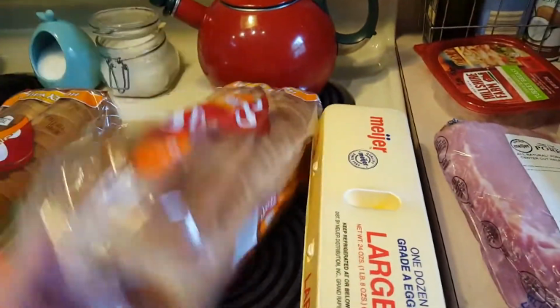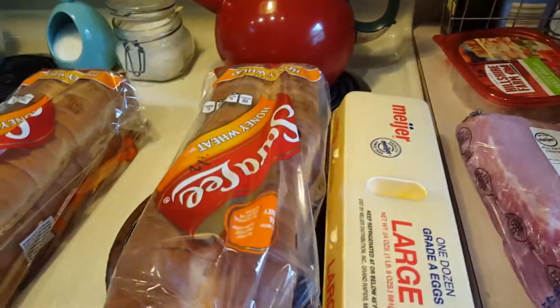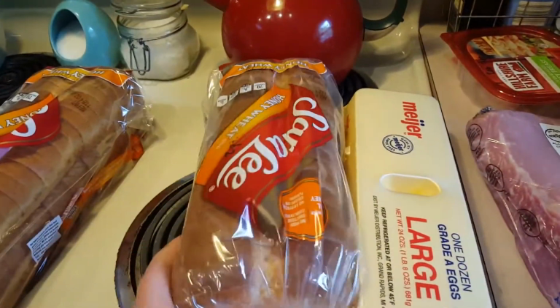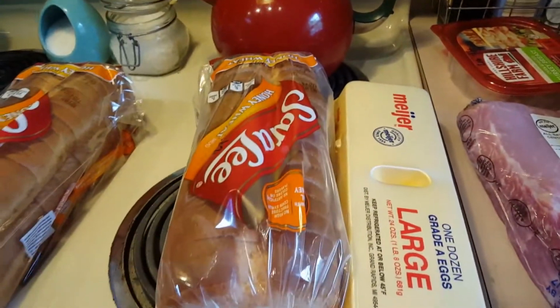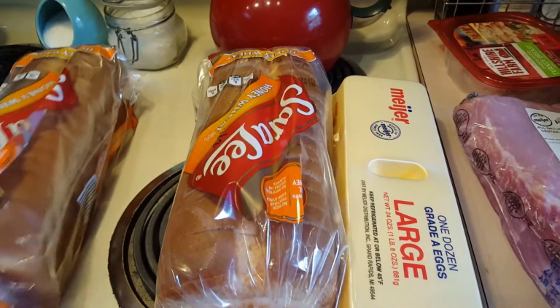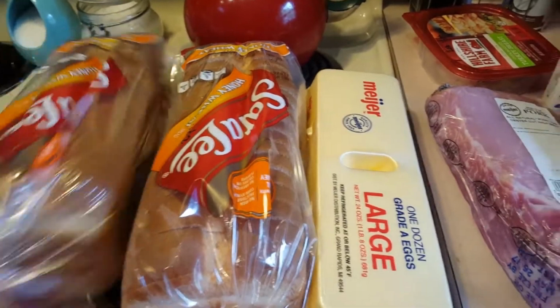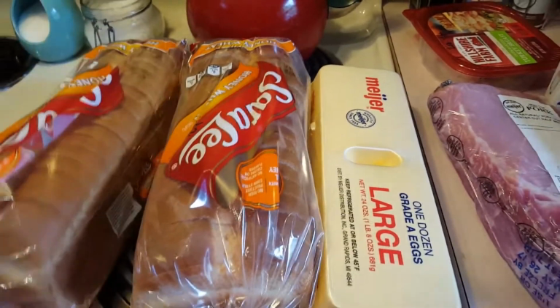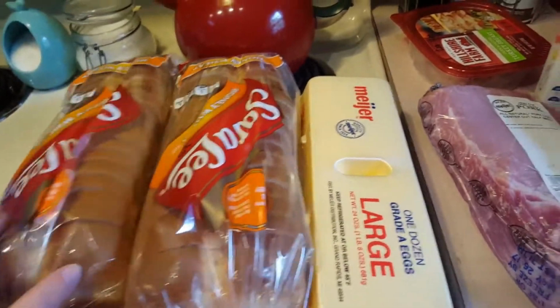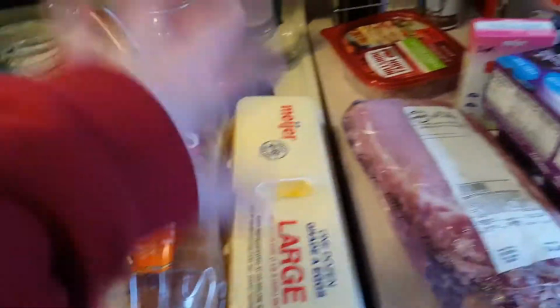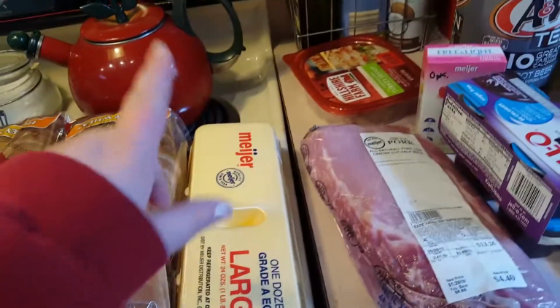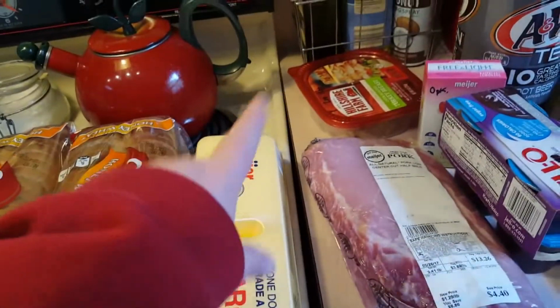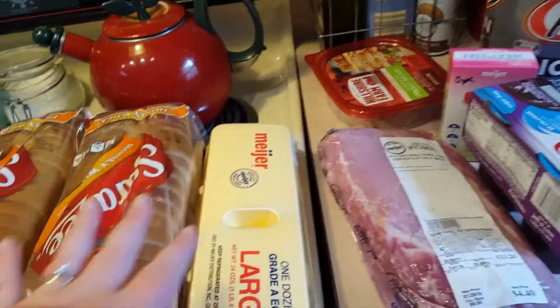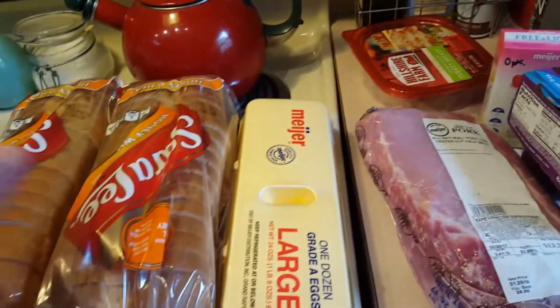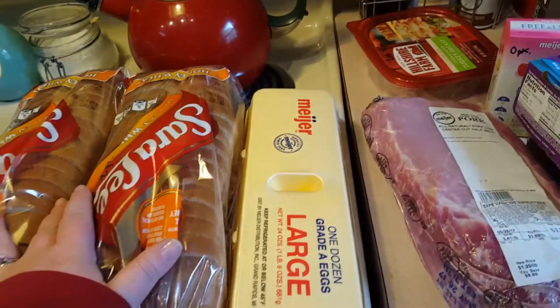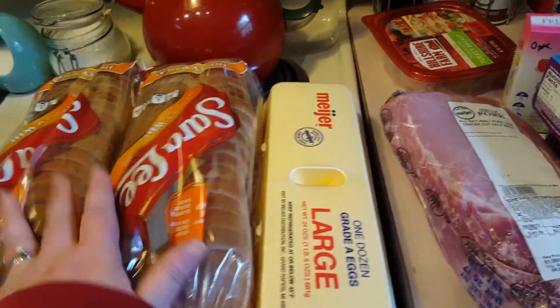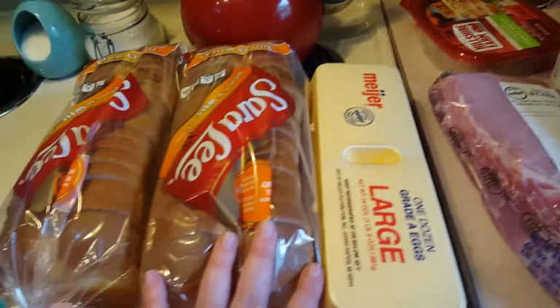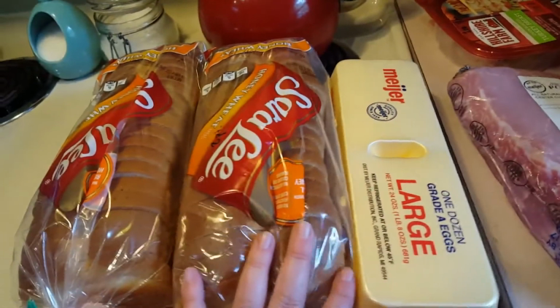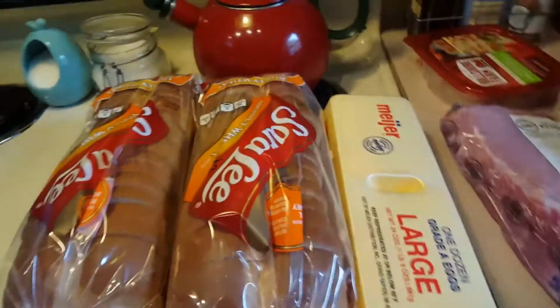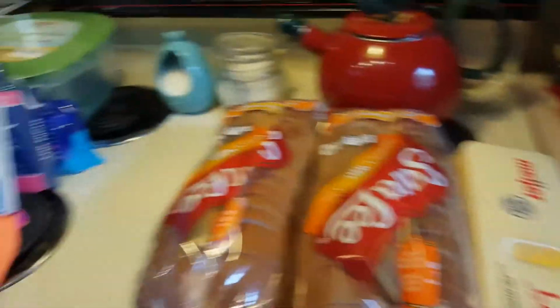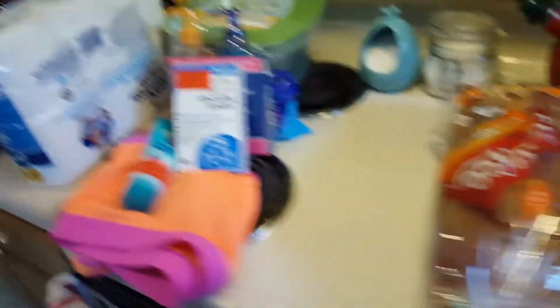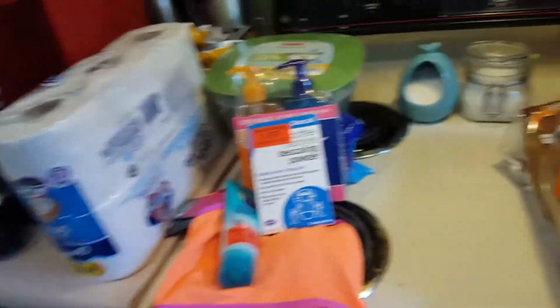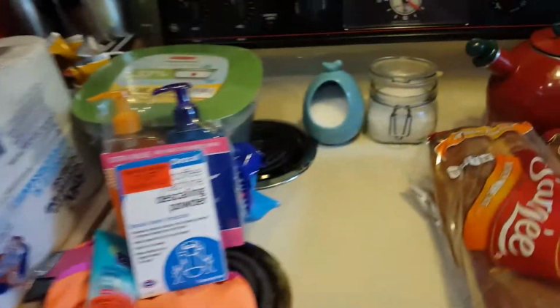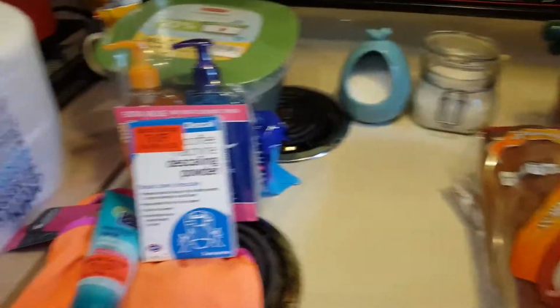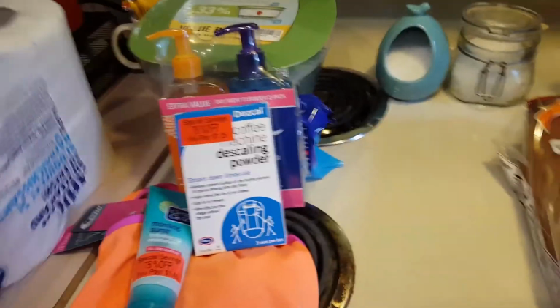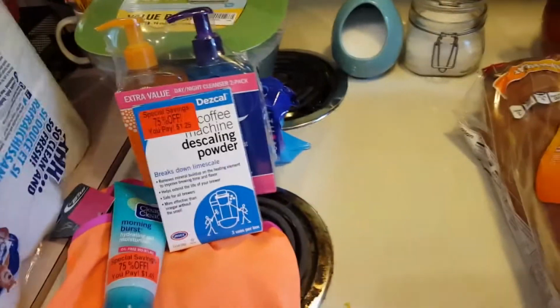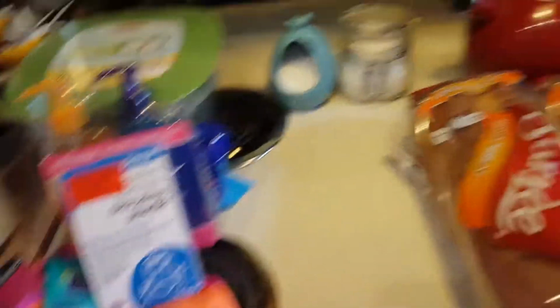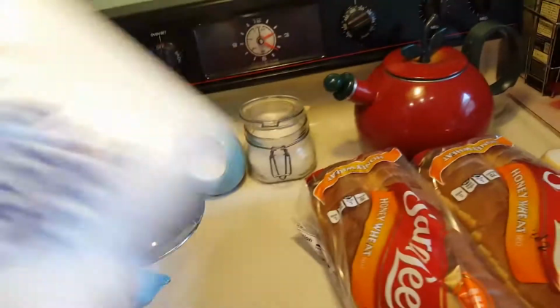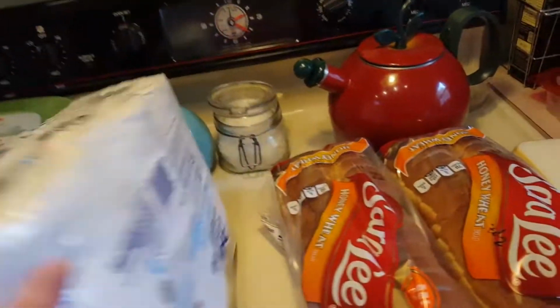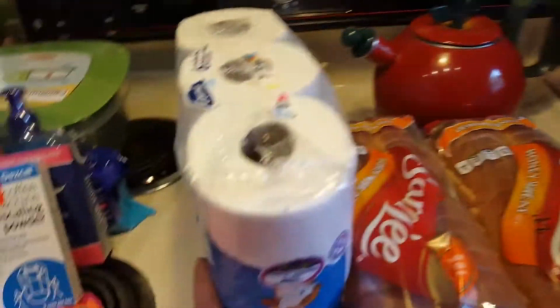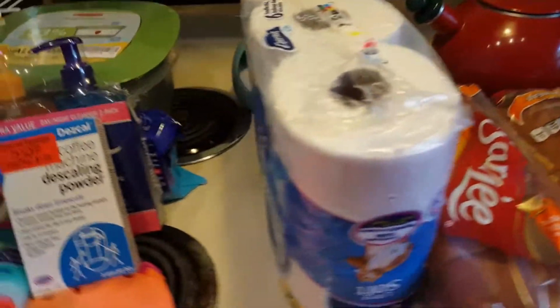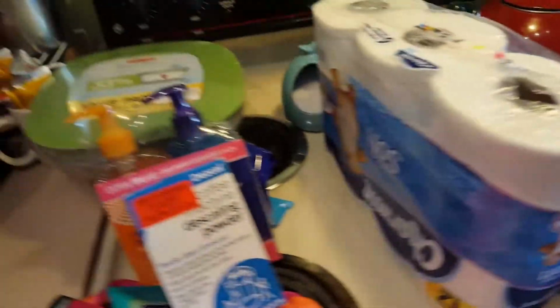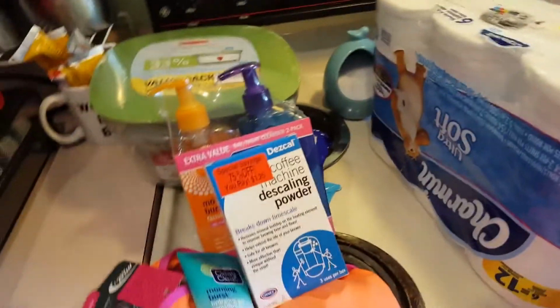A dozen eggs. My favorite bread is this Sara Lee honey wheat - it's only two points per slice. We were out of bread, and it's mostly for my hubby for sandwiches with the cheese and turkey. I'll freeze one loaf and we'll eat on the other.